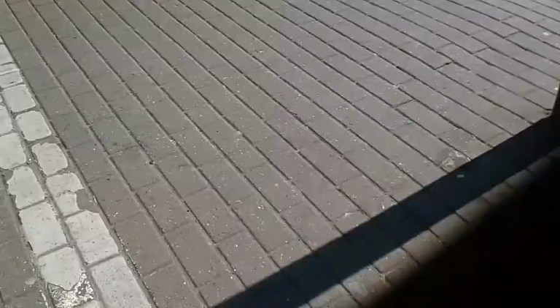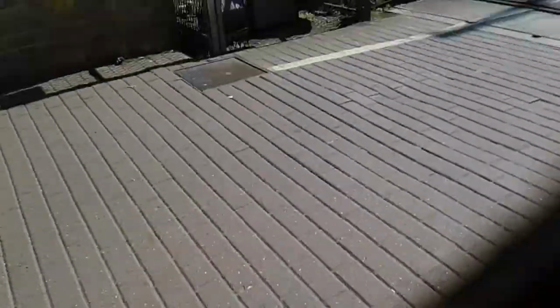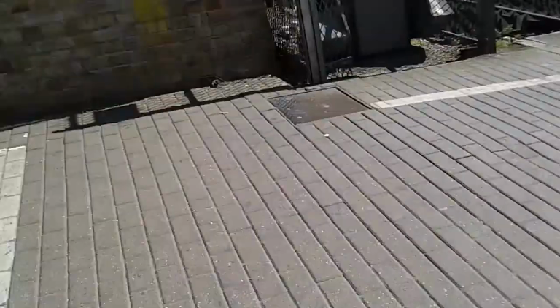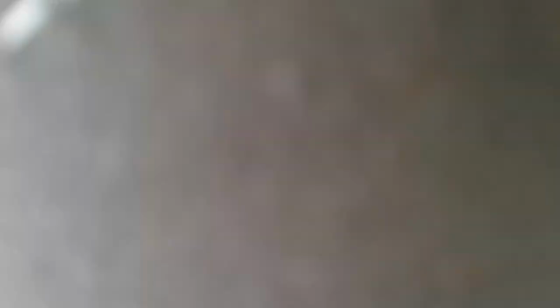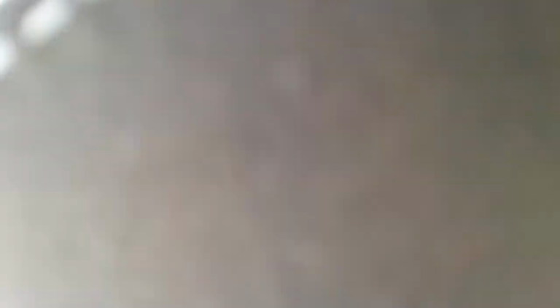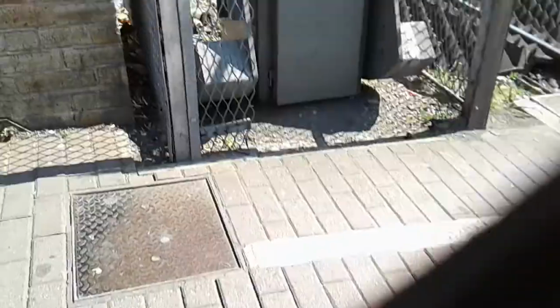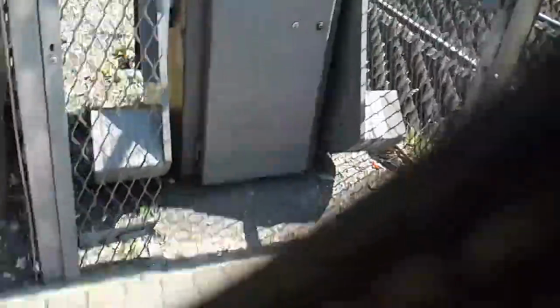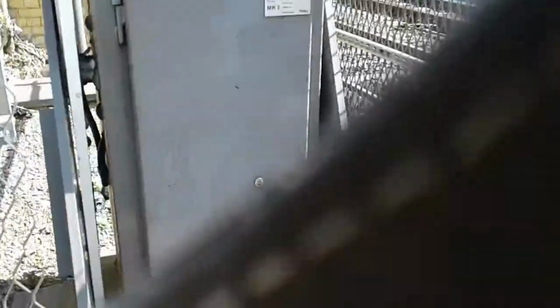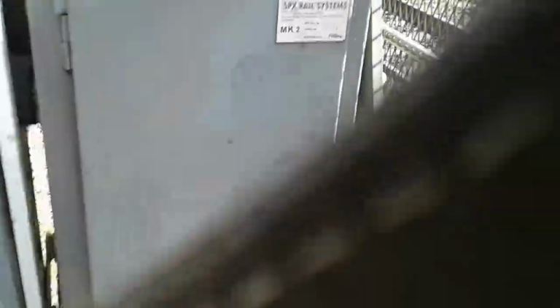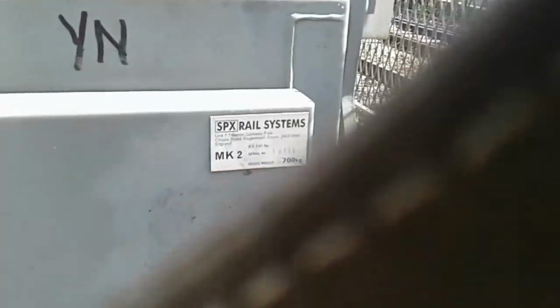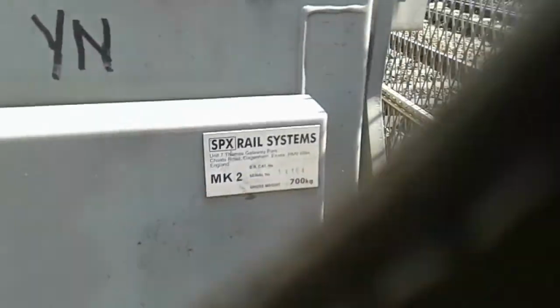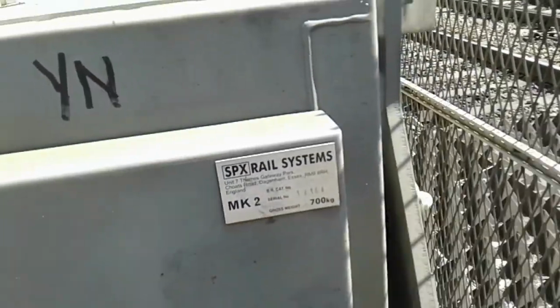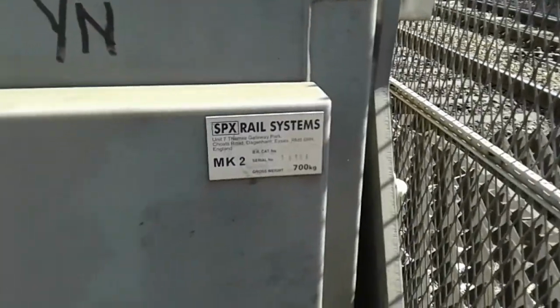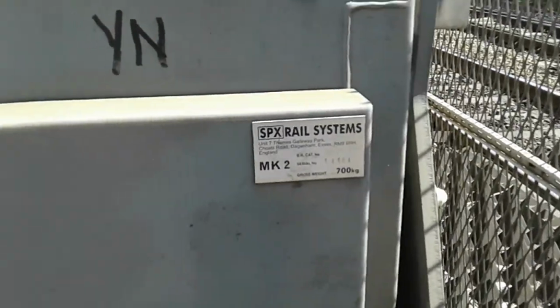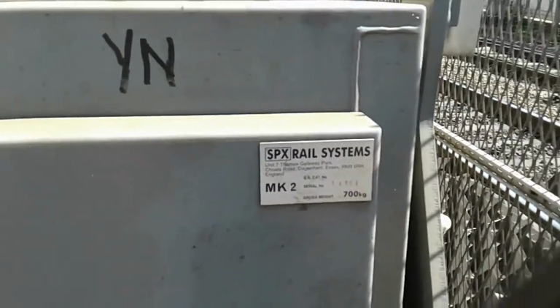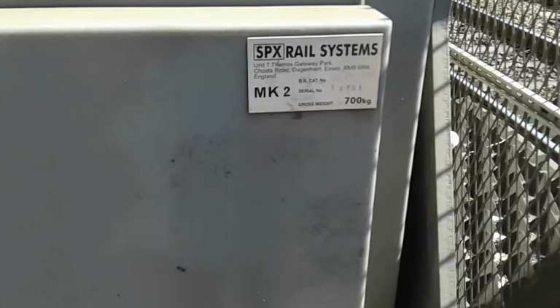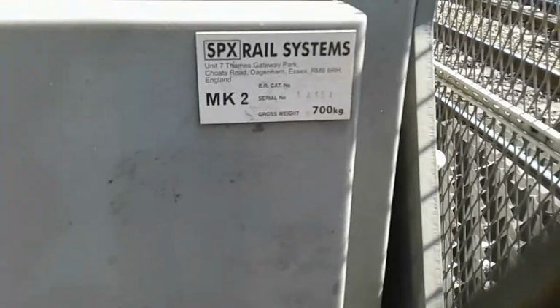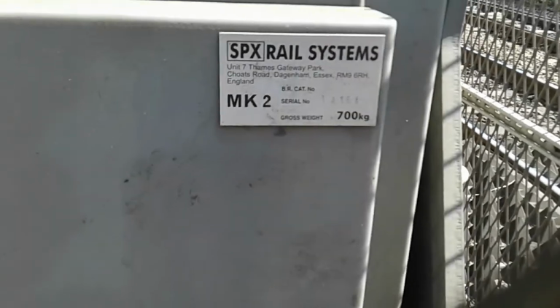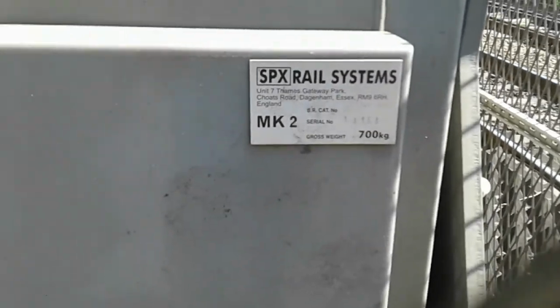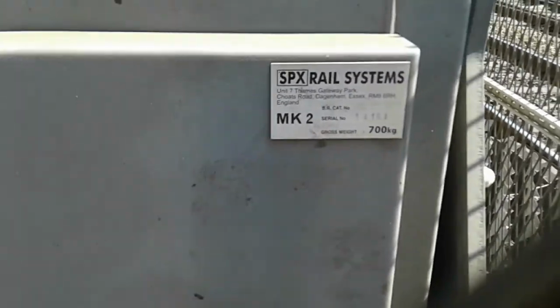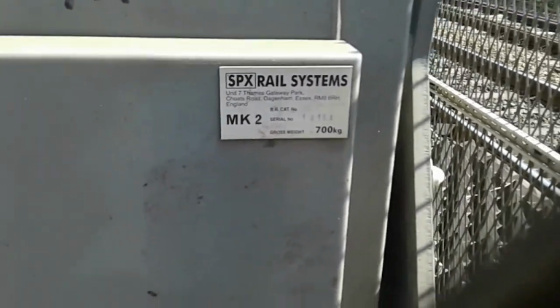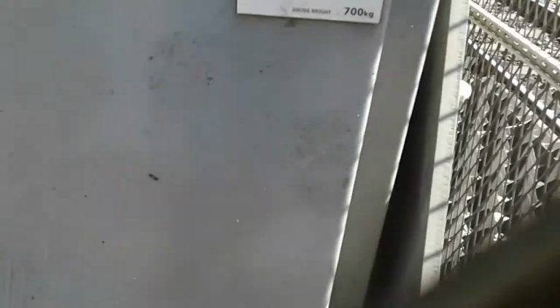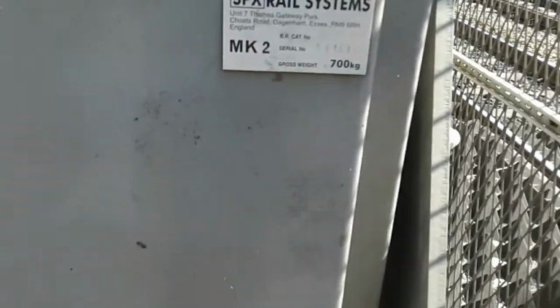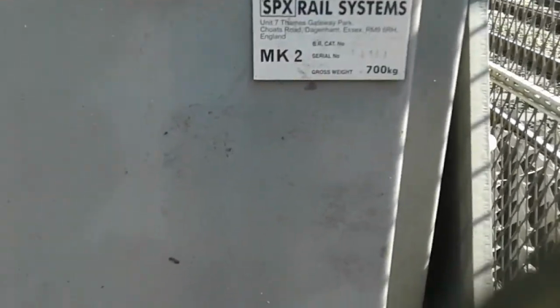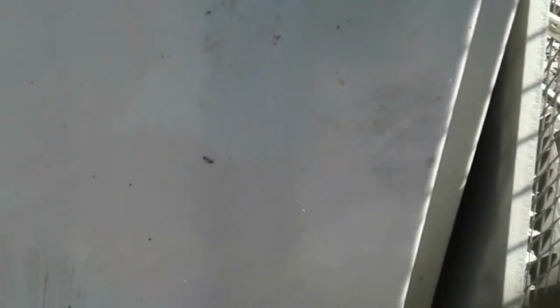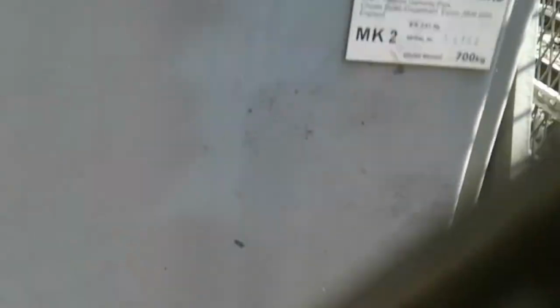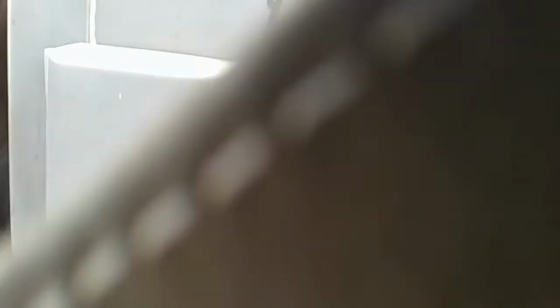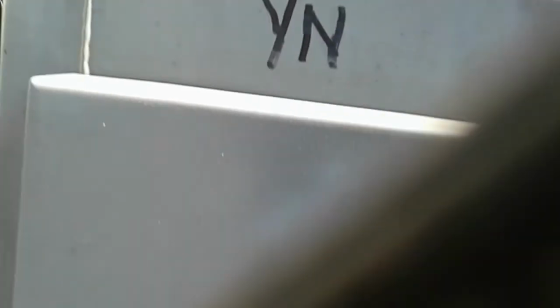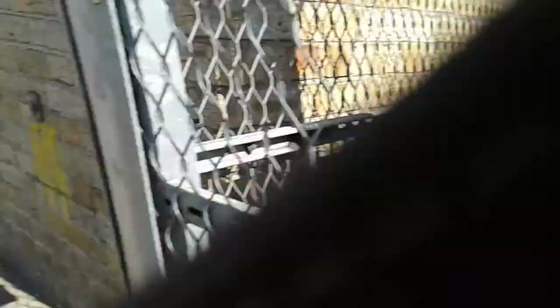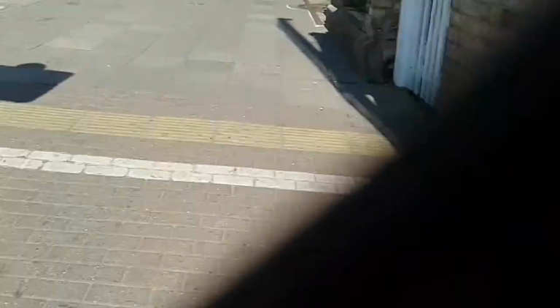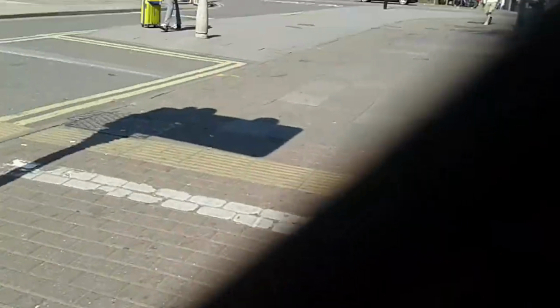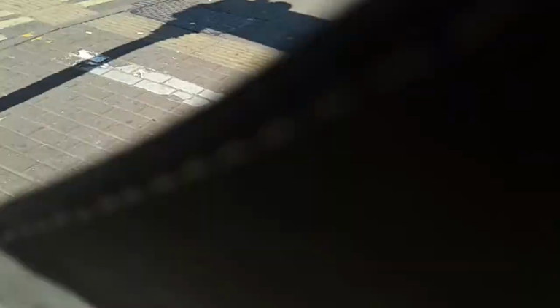Over here on this side of our first barrier: SPX rail systems, unit 7, 15454. I think that's 2004 or 2014.